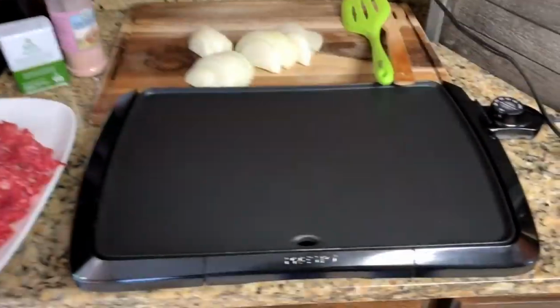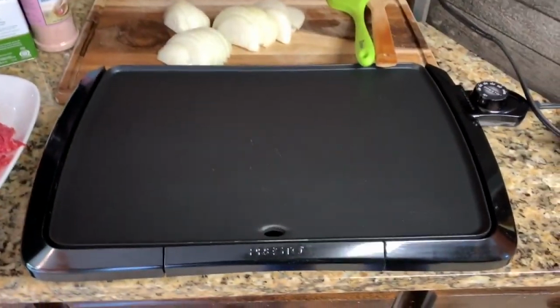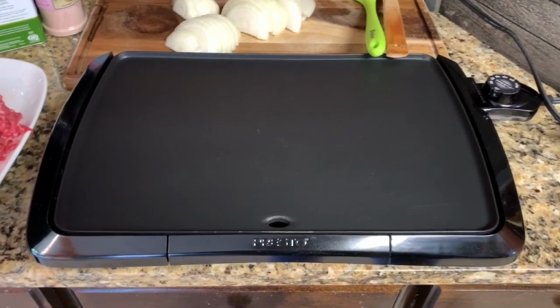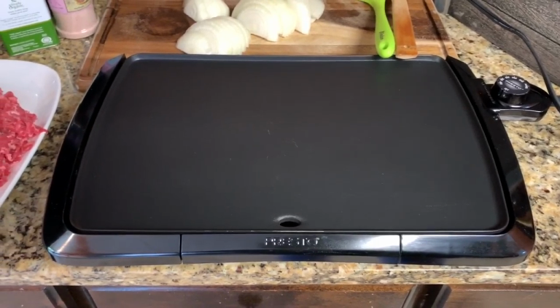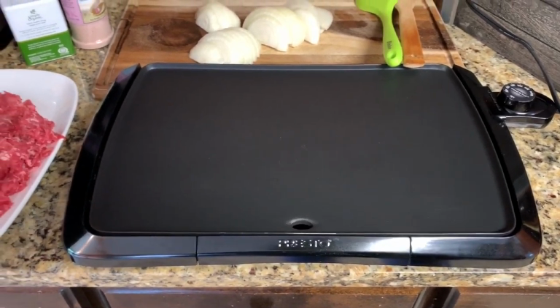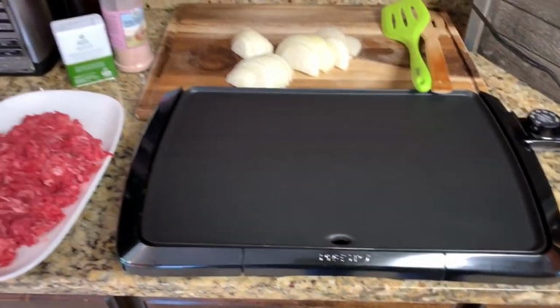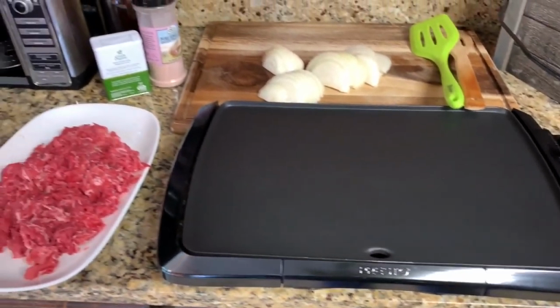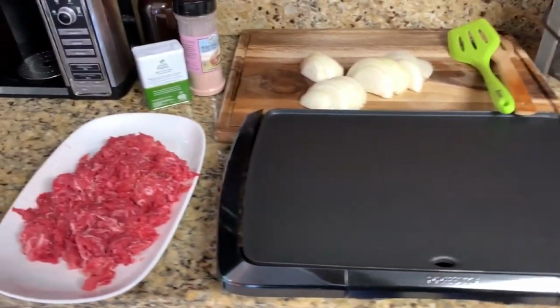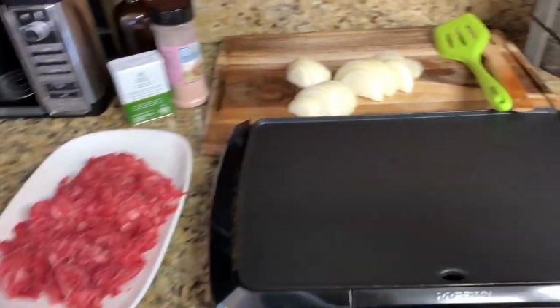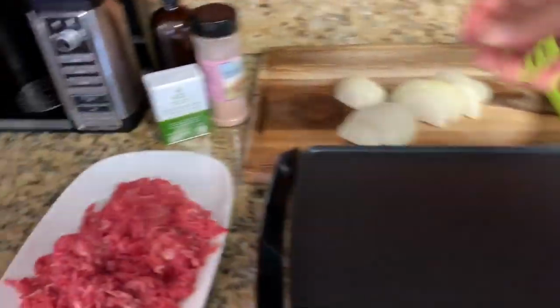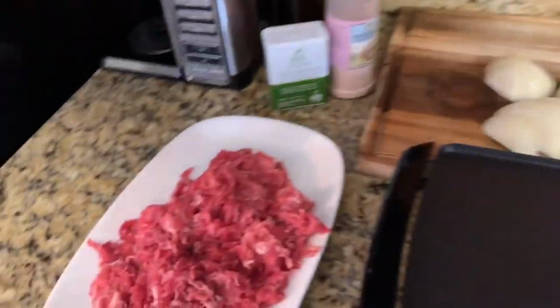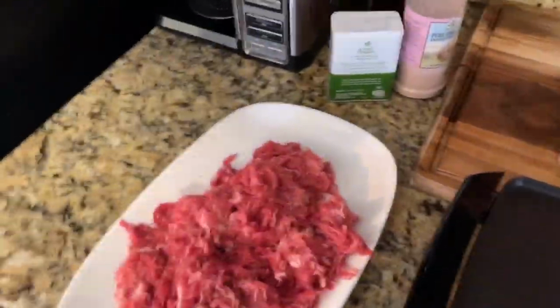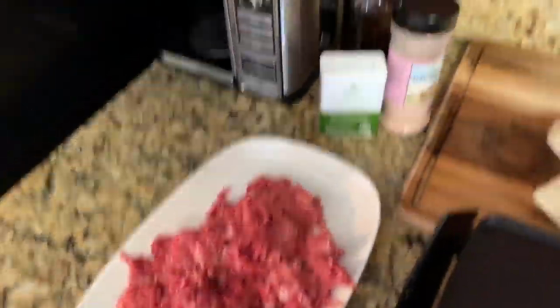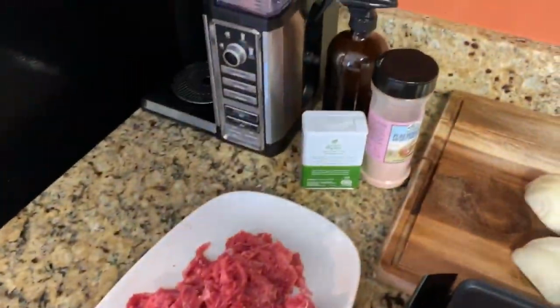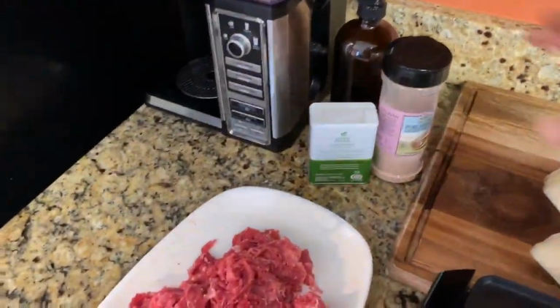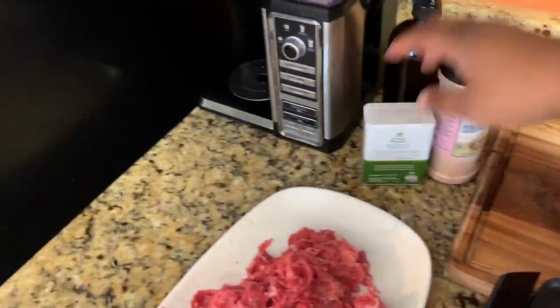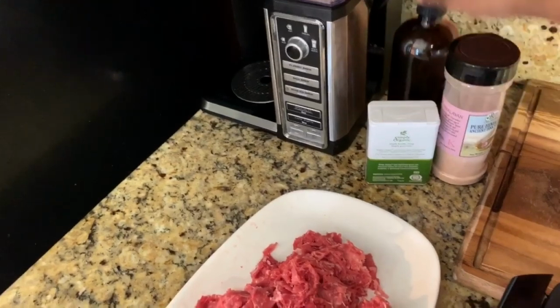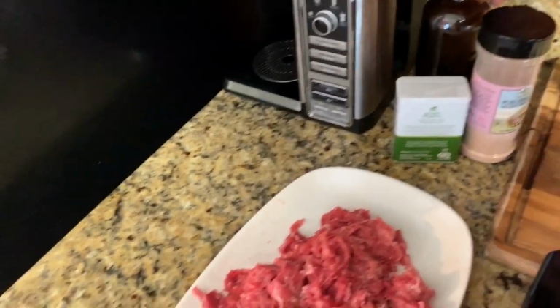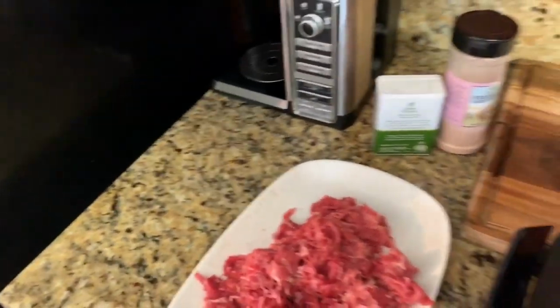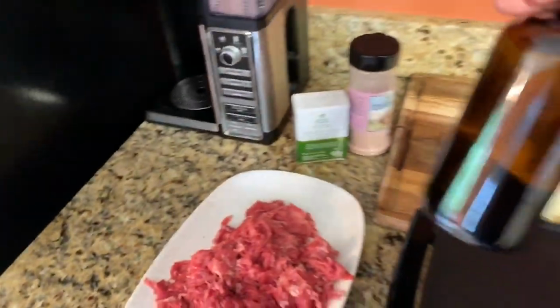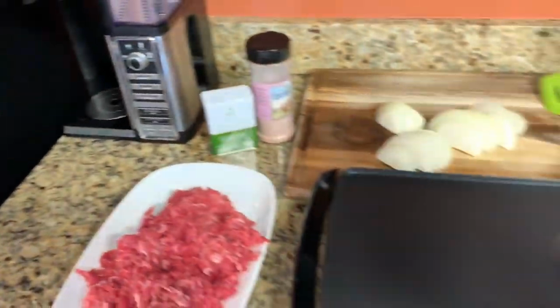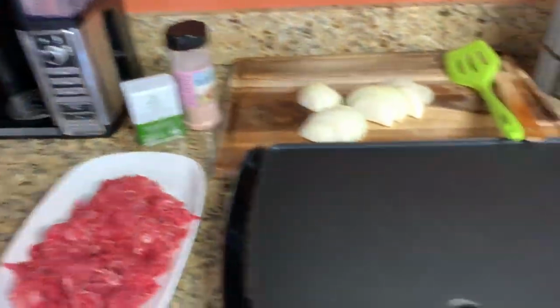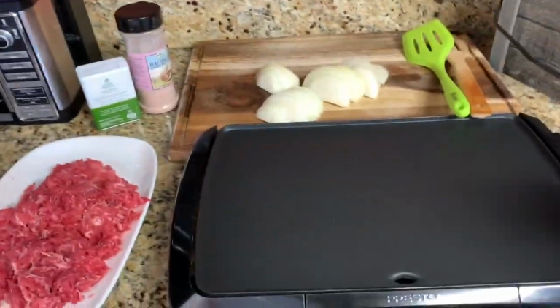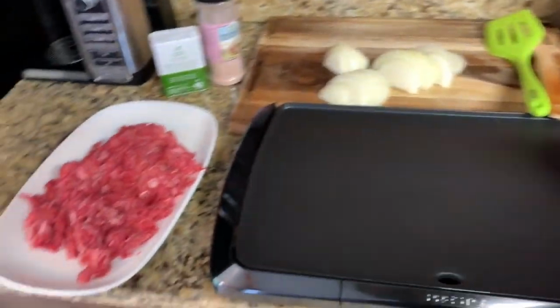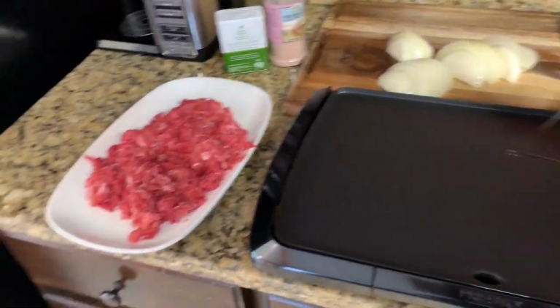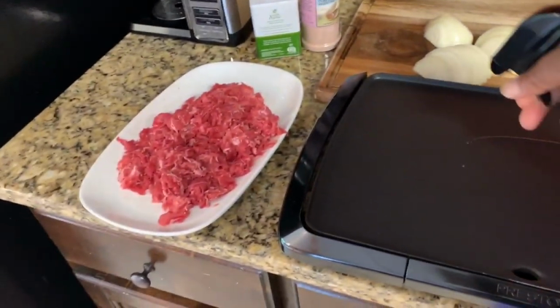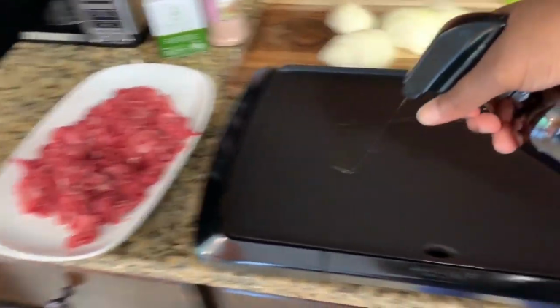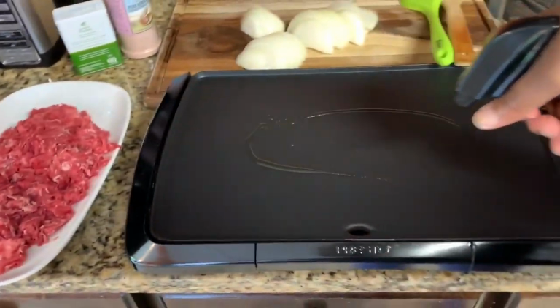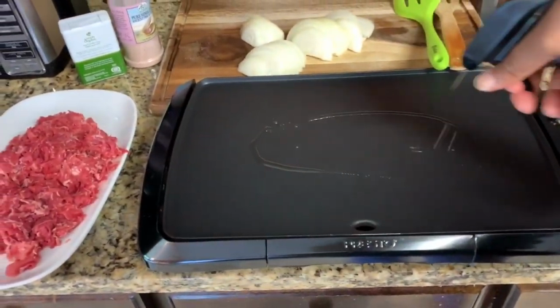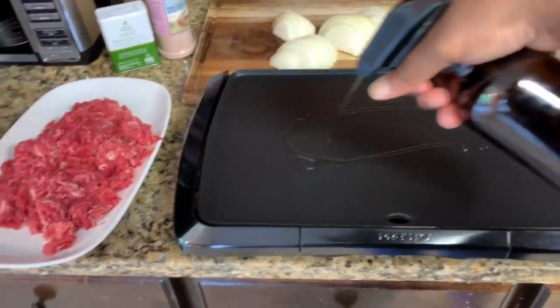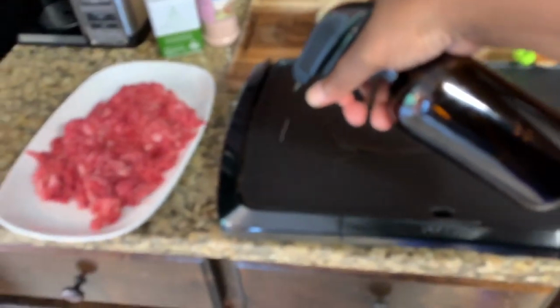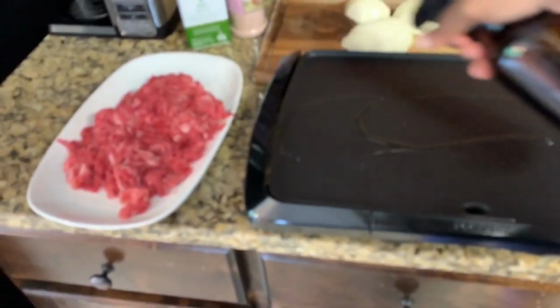Preheating my griddle, and I'm going to spray it down. We have some salt and pepper here and a little oil, so we're going to spray our griddle down with some oil.